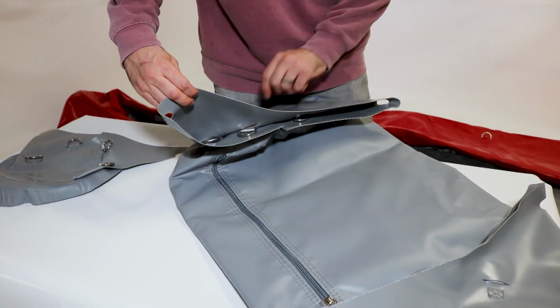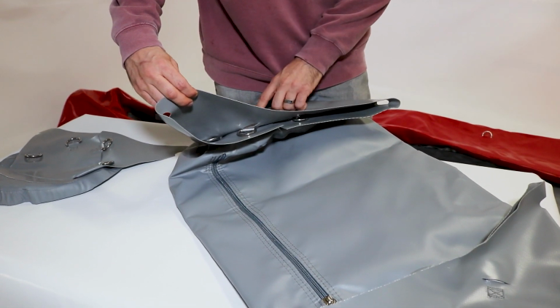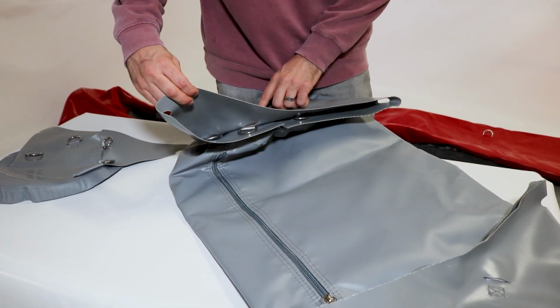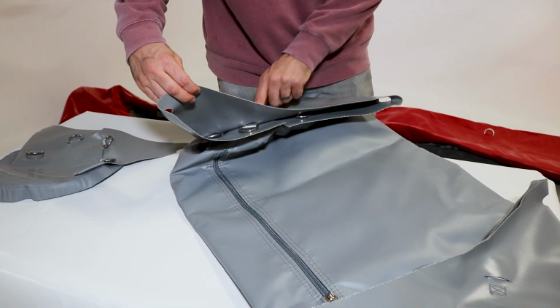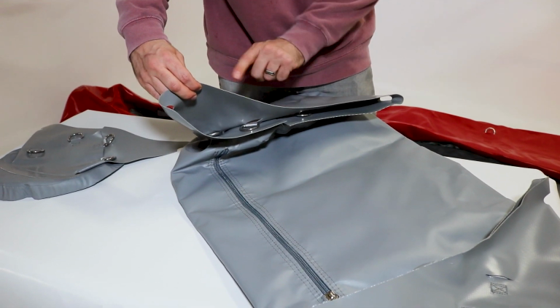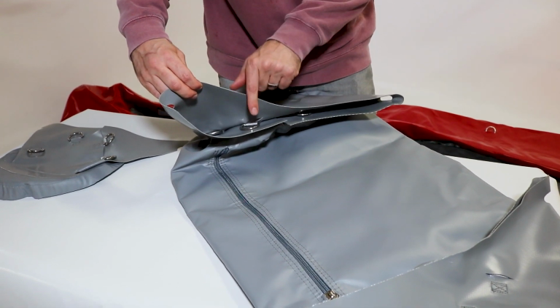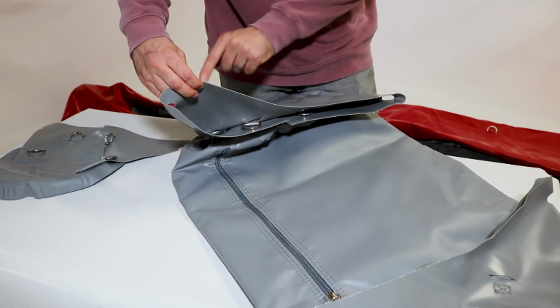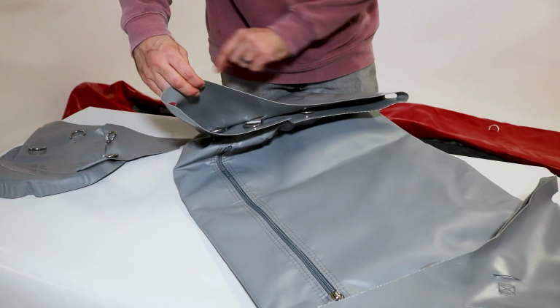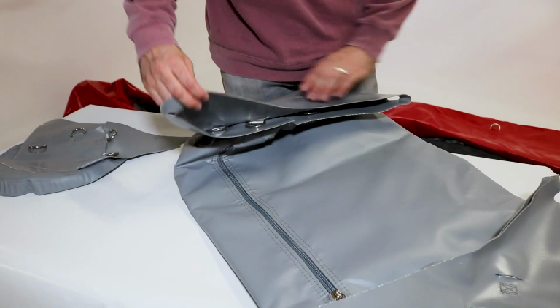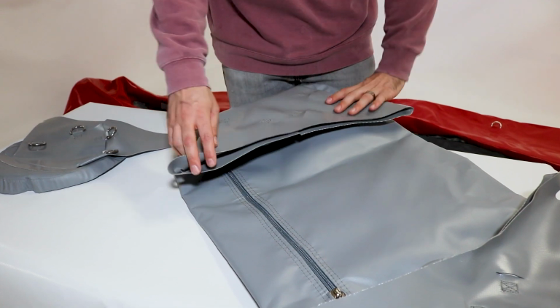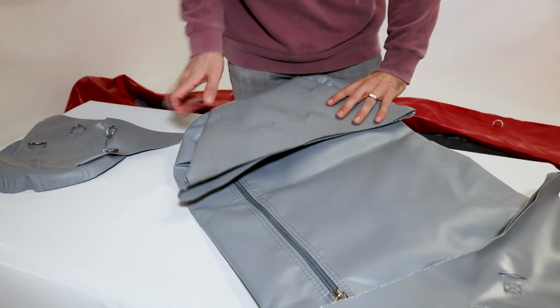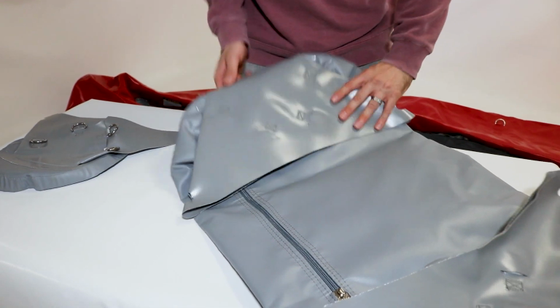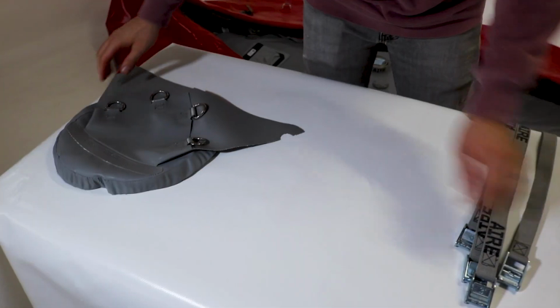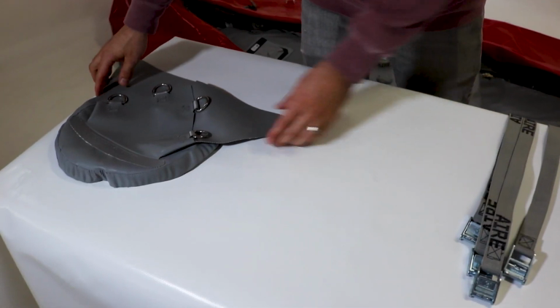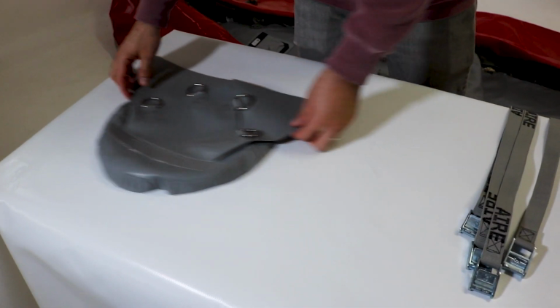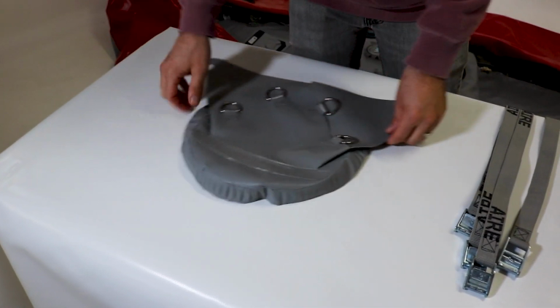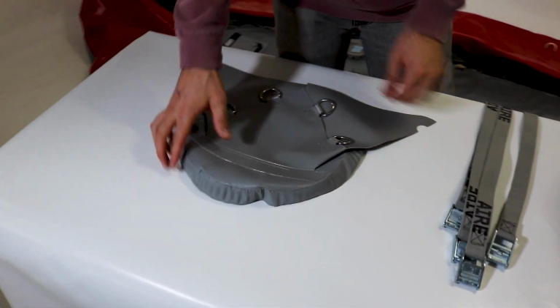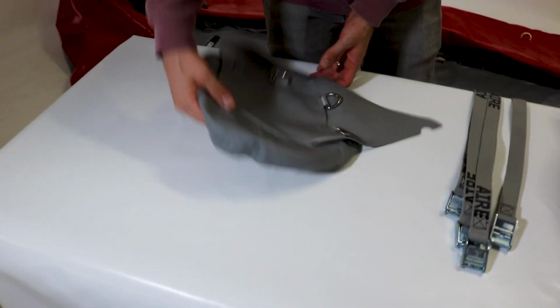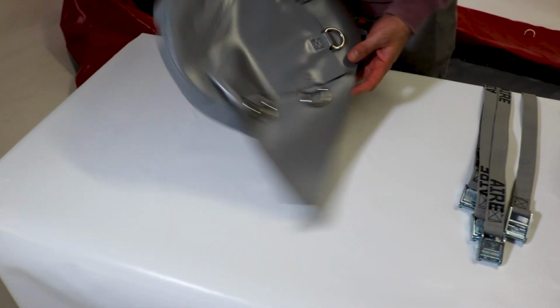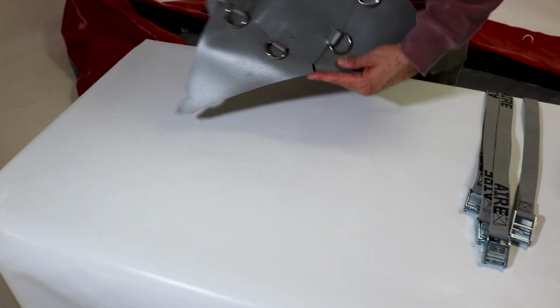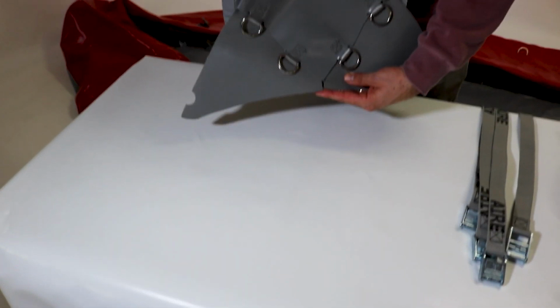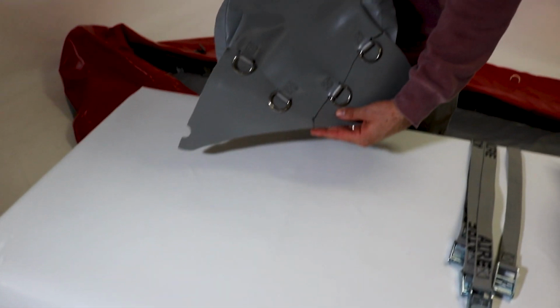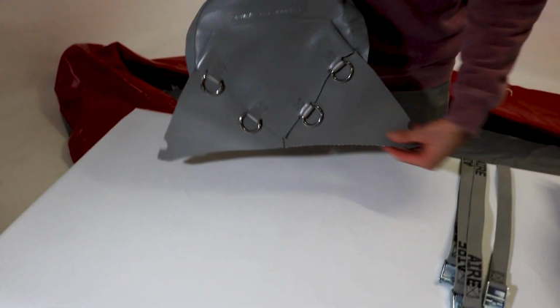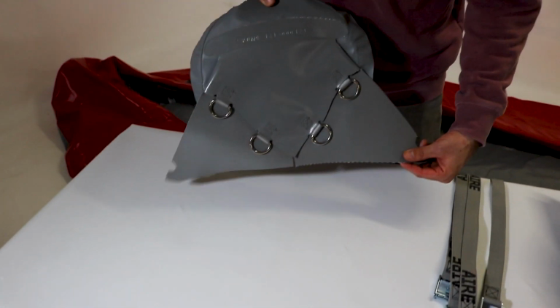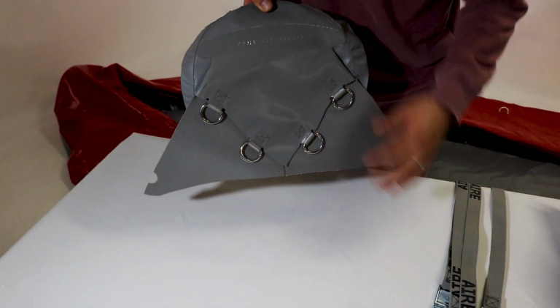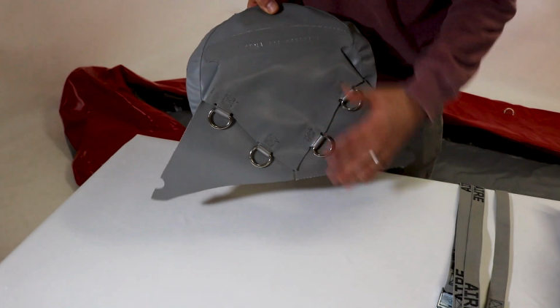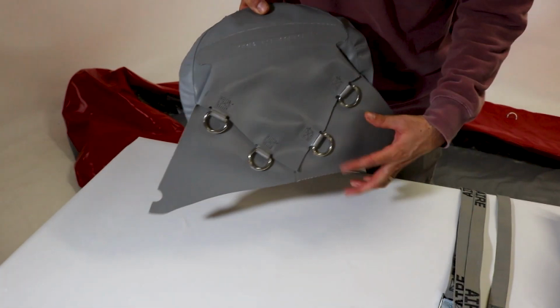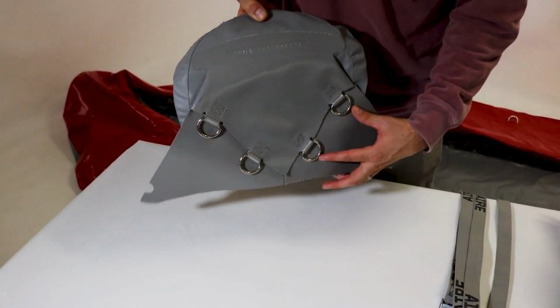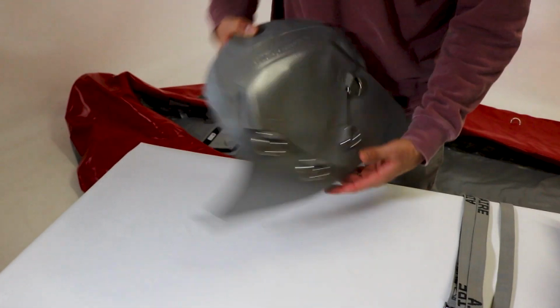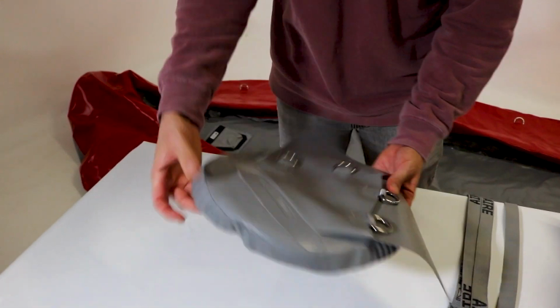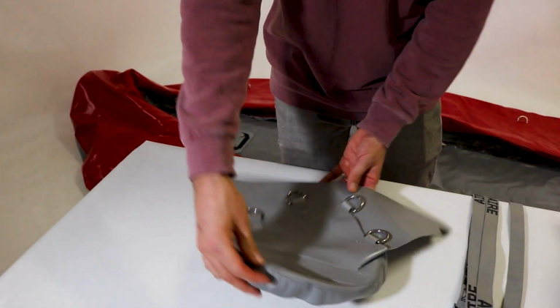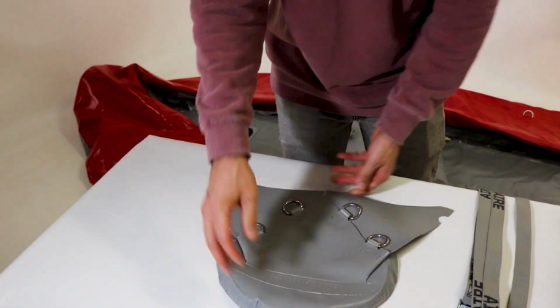Here is what you see on the inside of the skirt. For this demonstration we're using a template with no skirt on it so you can clearly see how to run the straps.